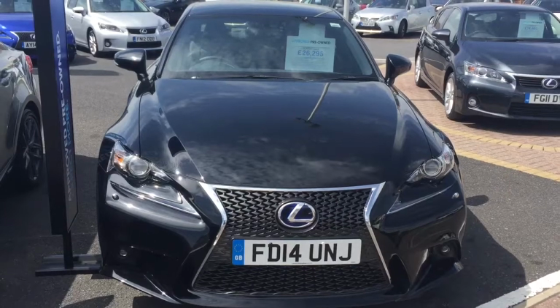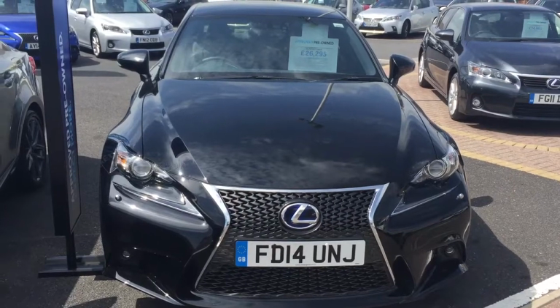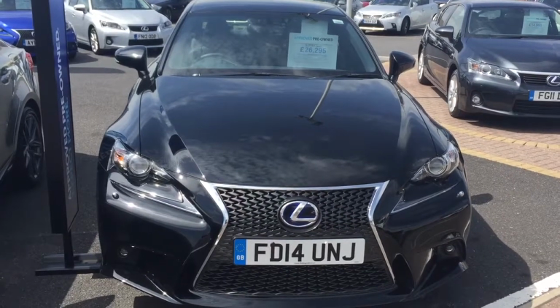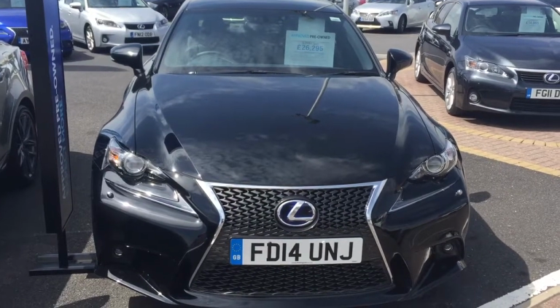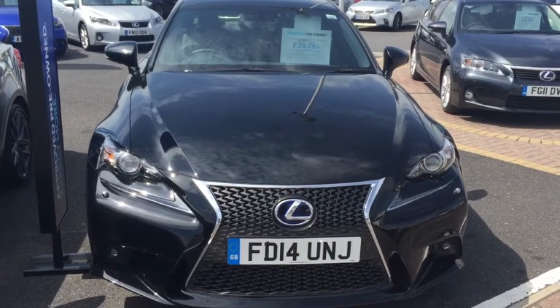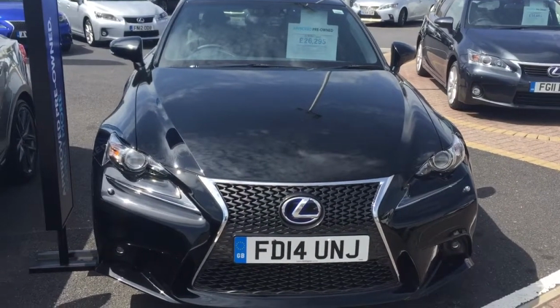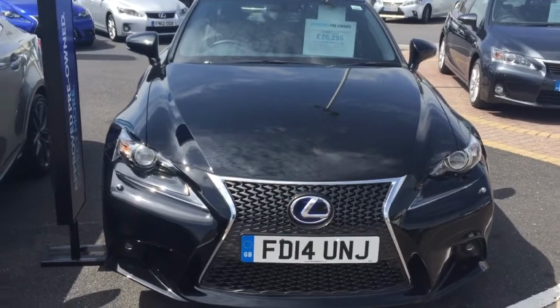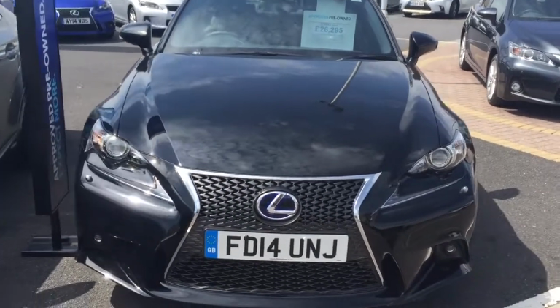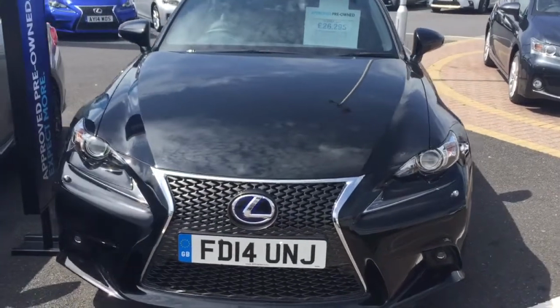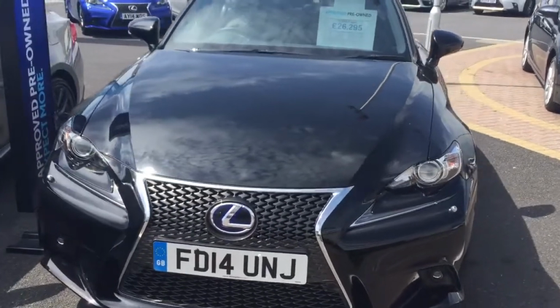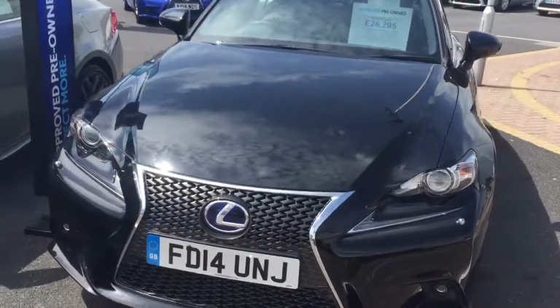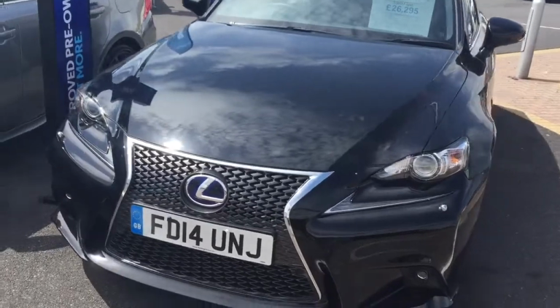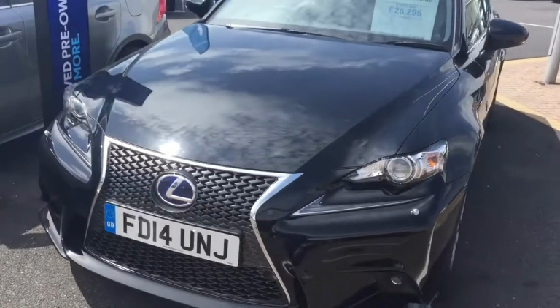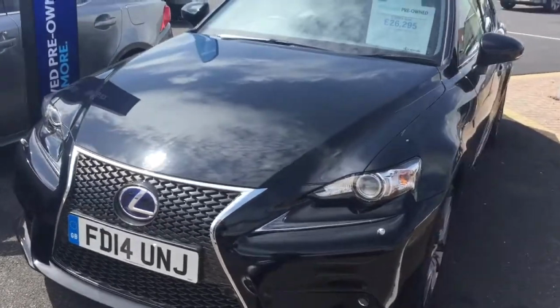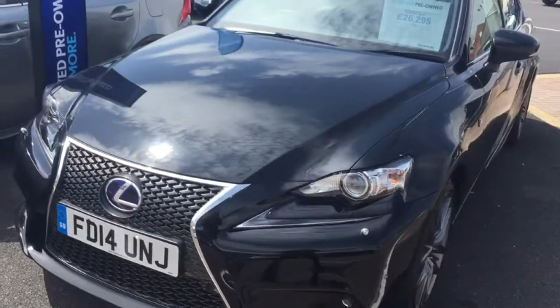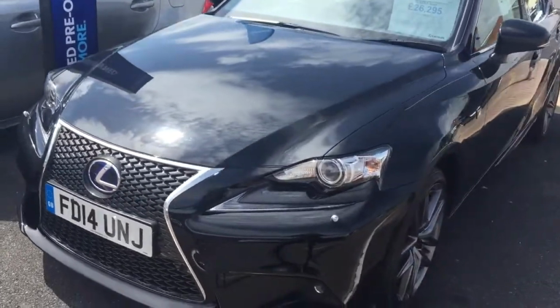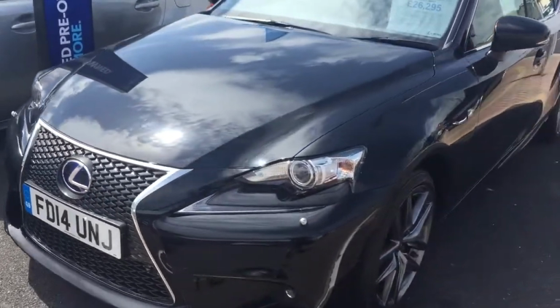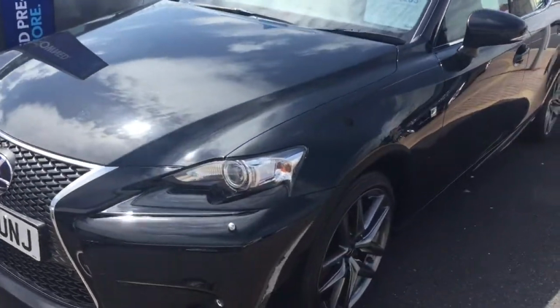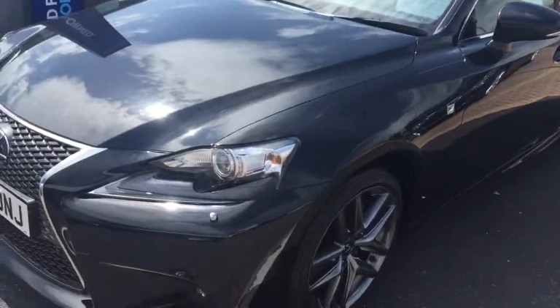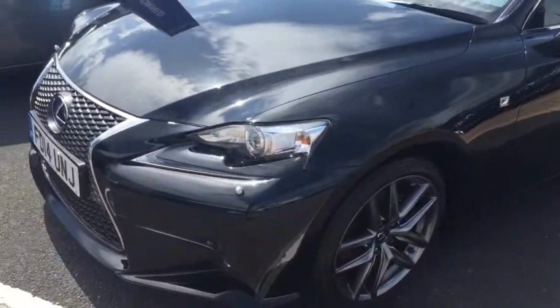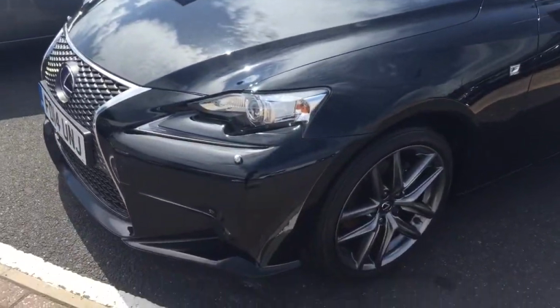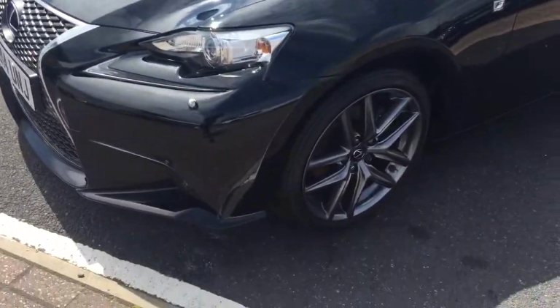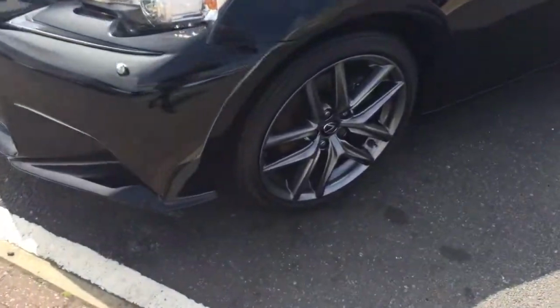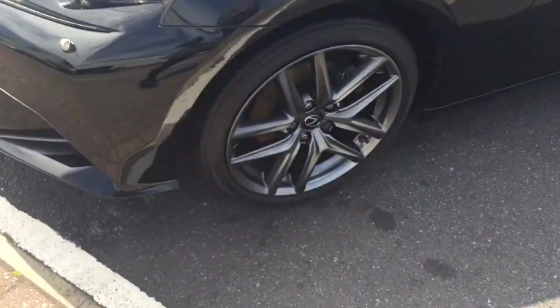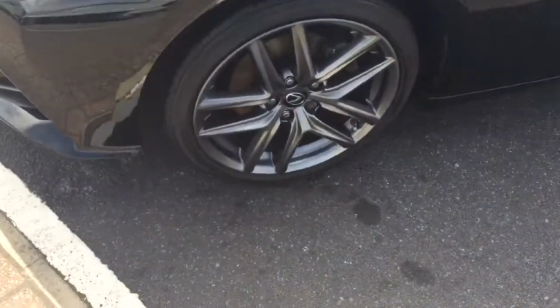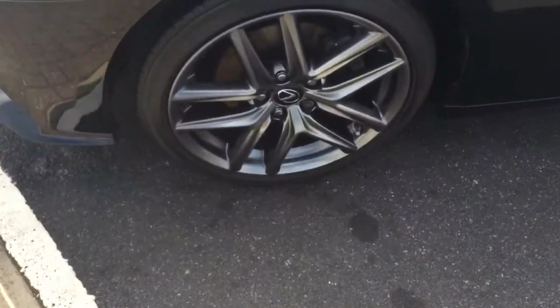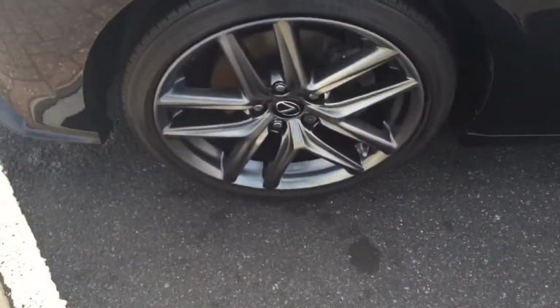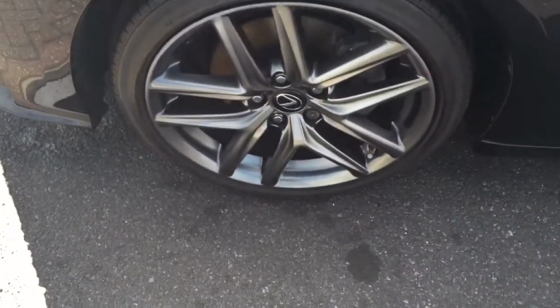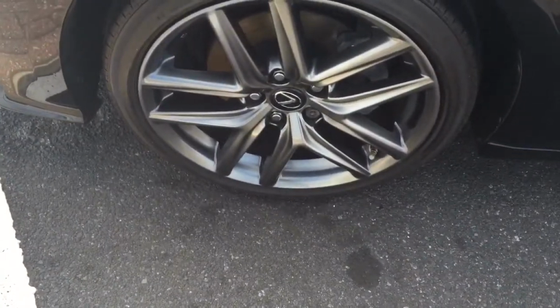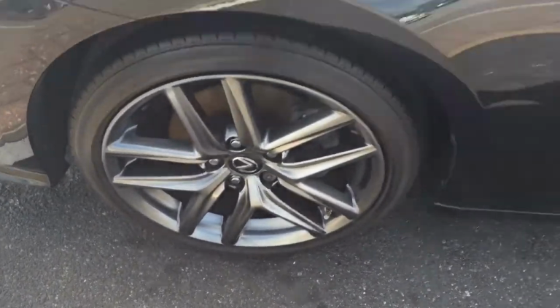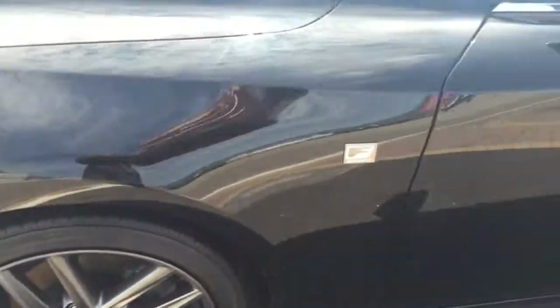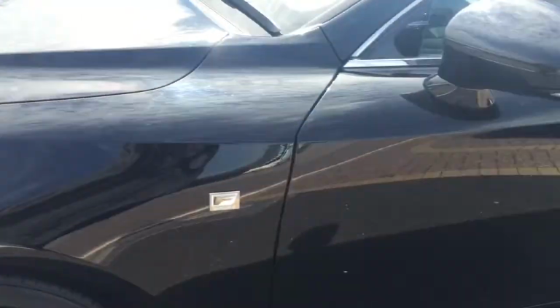Hi Mrs Lee, it's Stephanie at Lexus Nottingham. I'm just doing you the quick video that I said I would on the IS300H F Sport that you've inquired on, just to show you the condition of the vehicle before you hopefully come in to view it tomorrow or over the weekend.